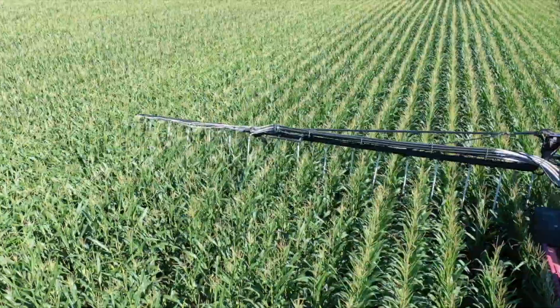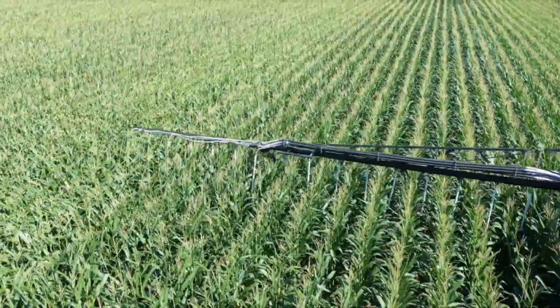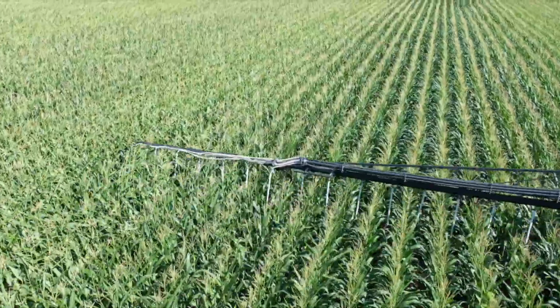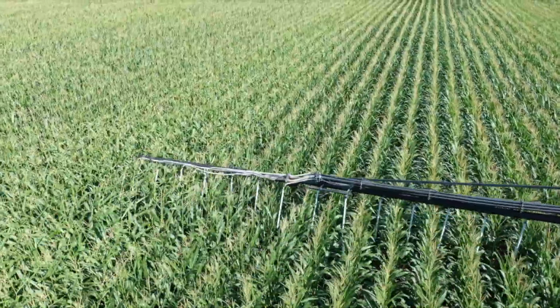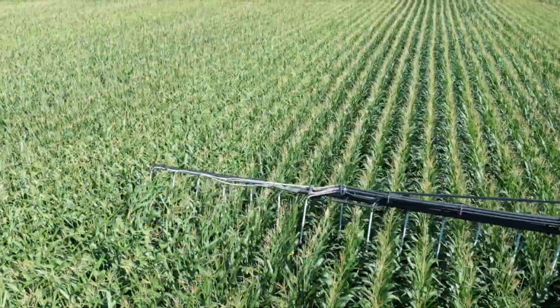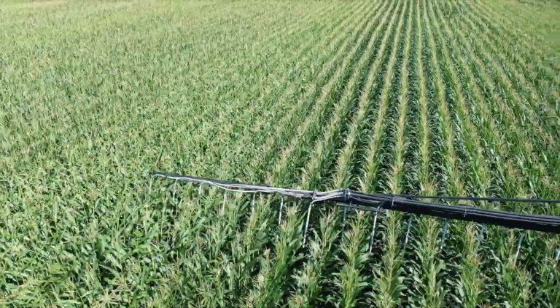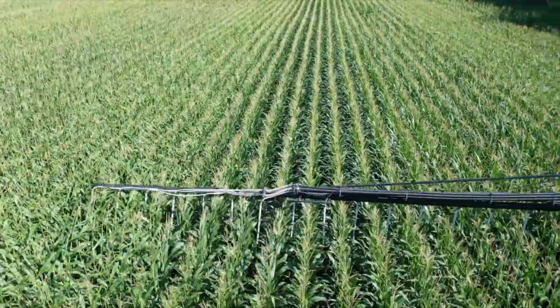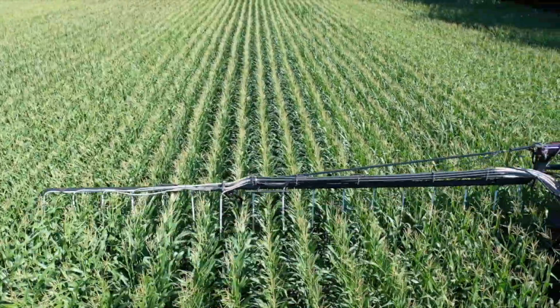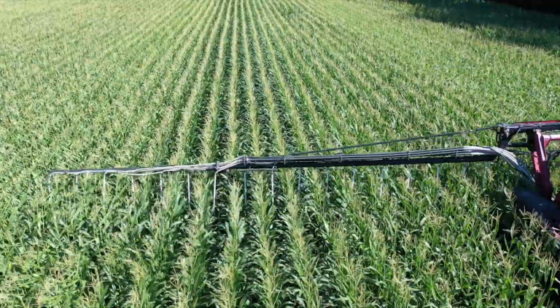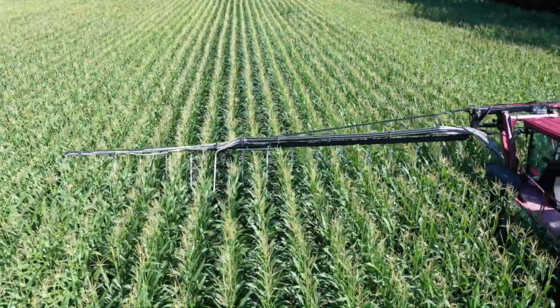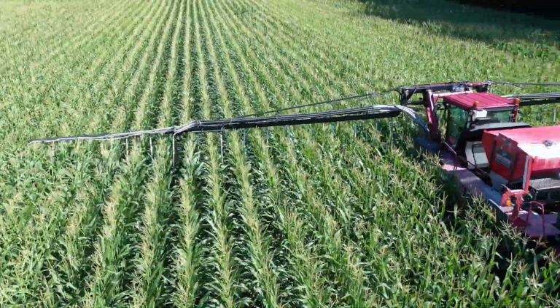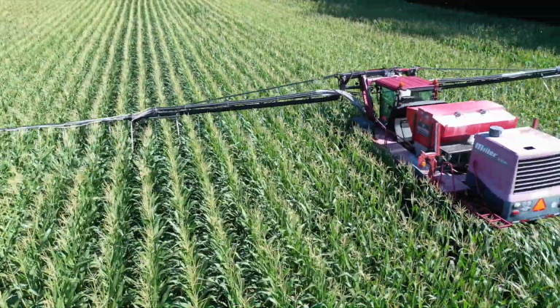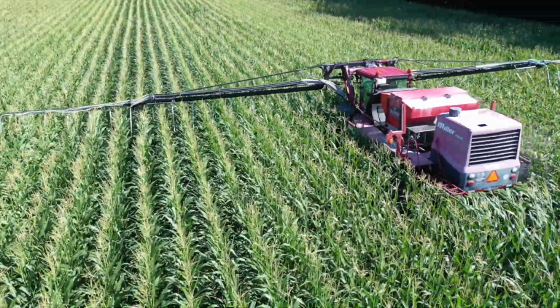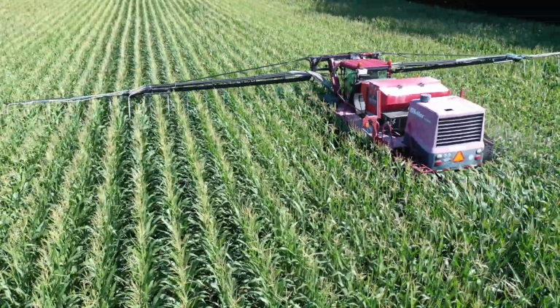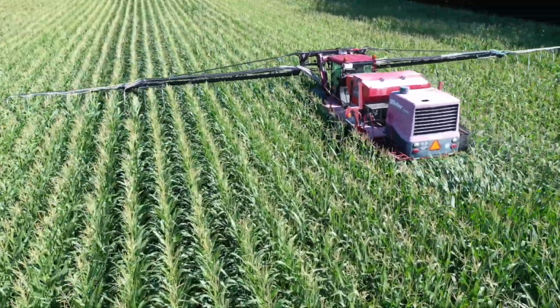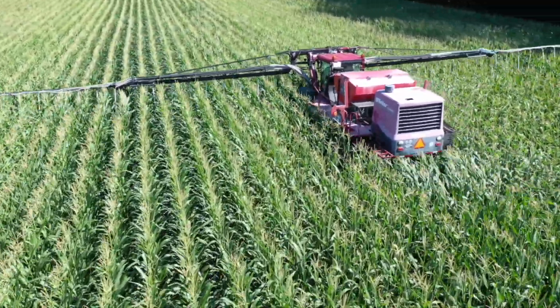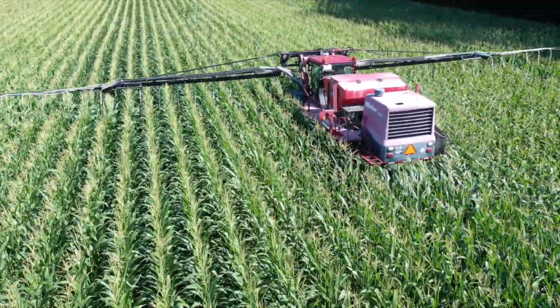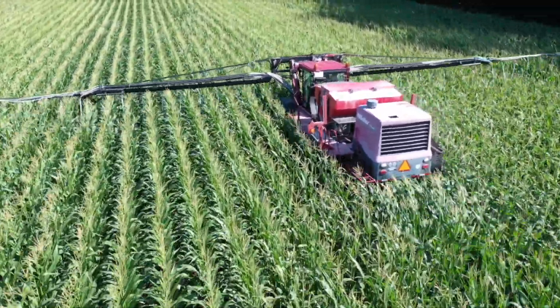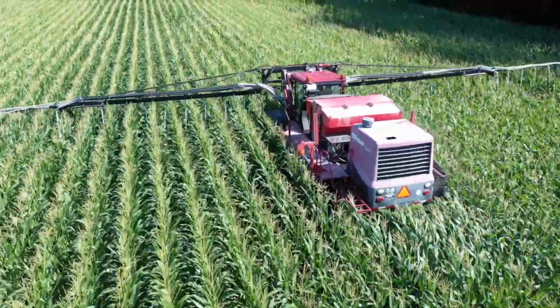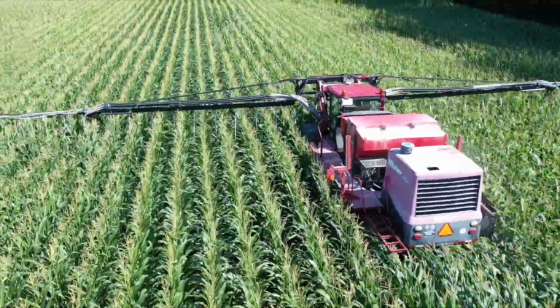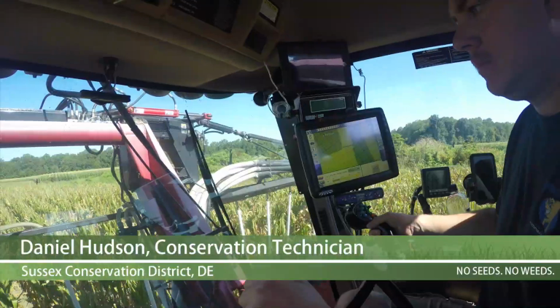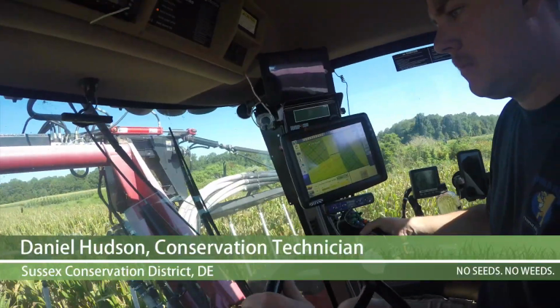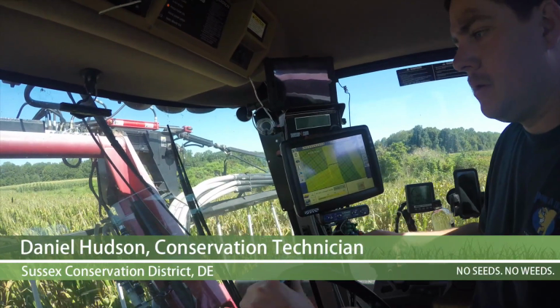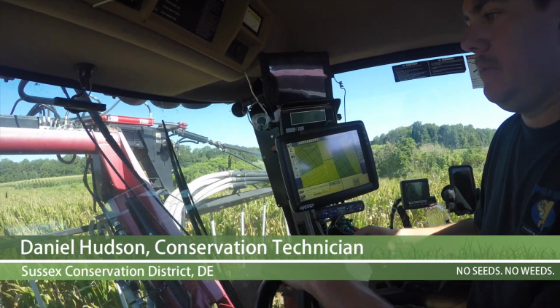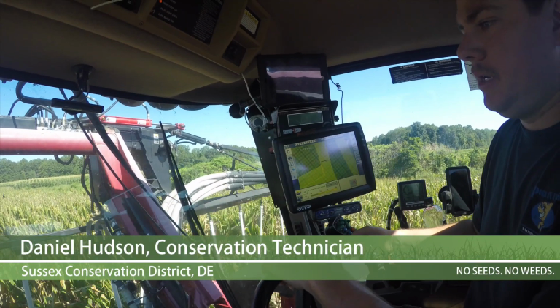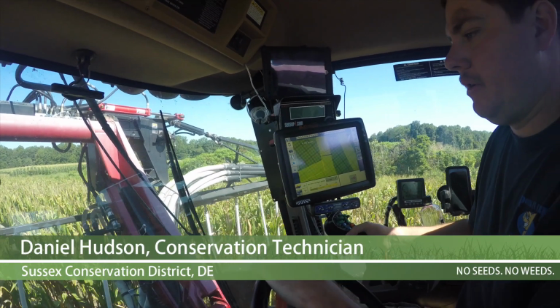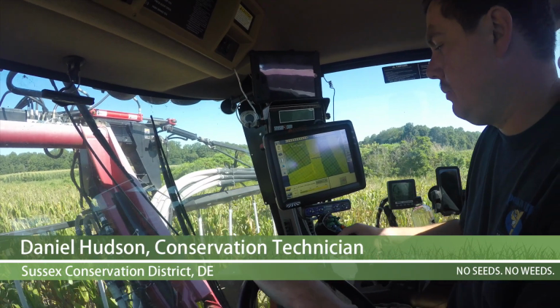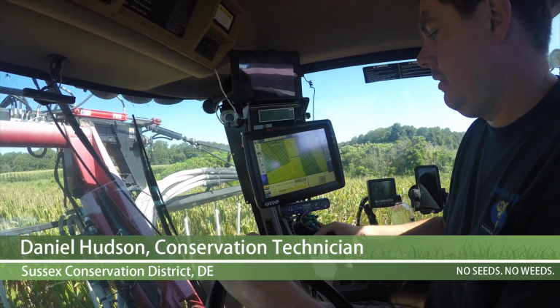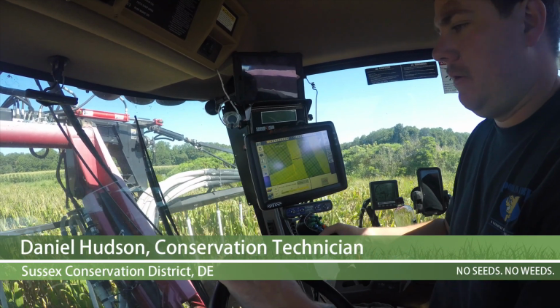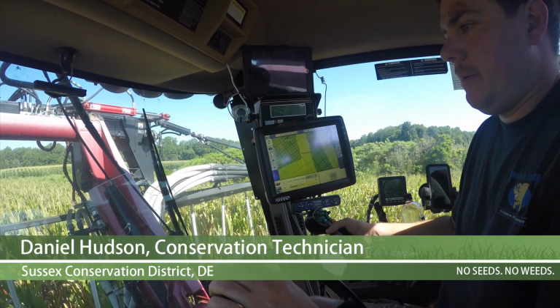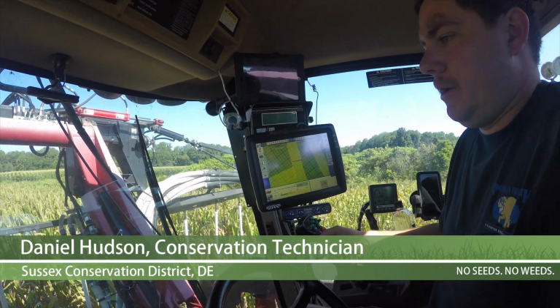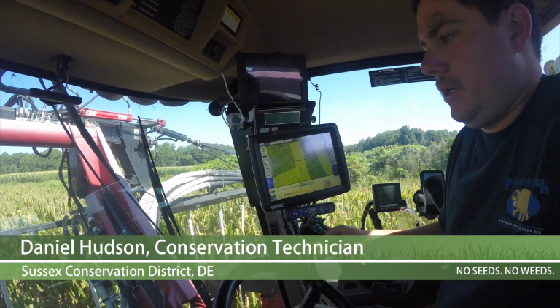We're generally anywhere between 3,000 and 6,000 acres per season, which is what we've been hovering around, and Daniel has been able to get all that planted in a timely manner.